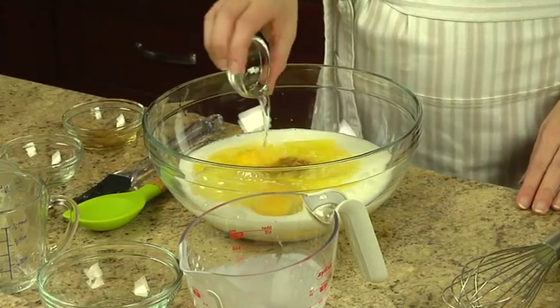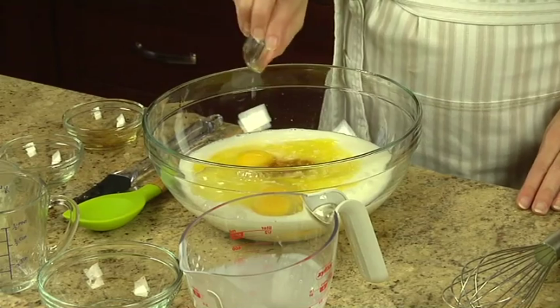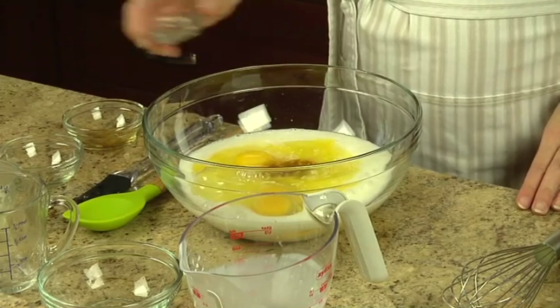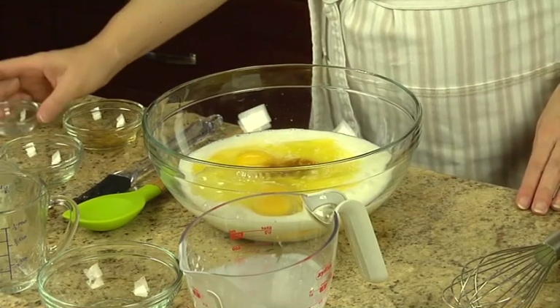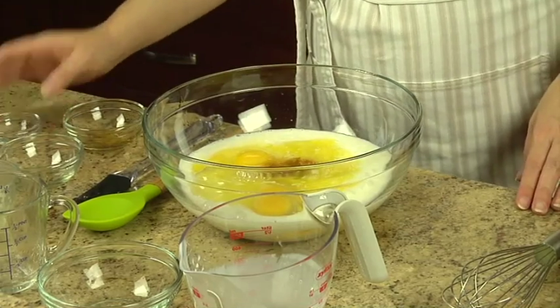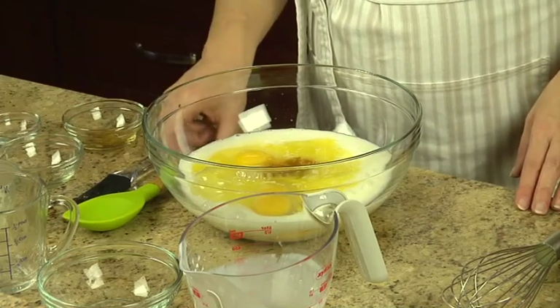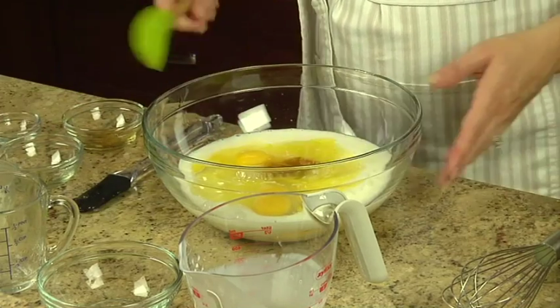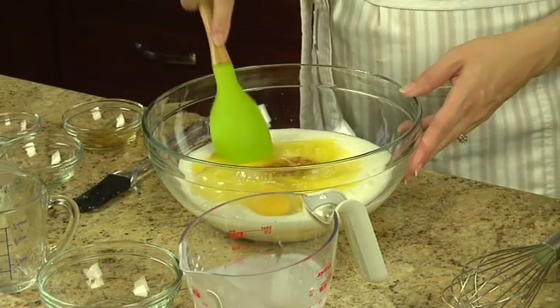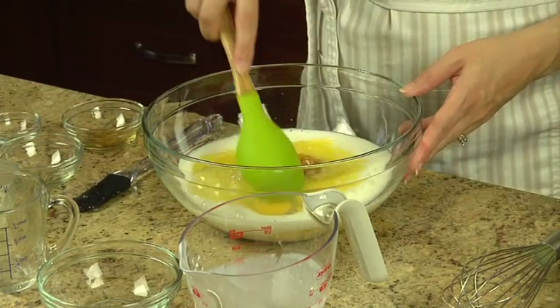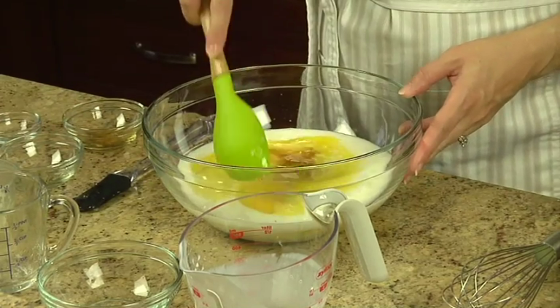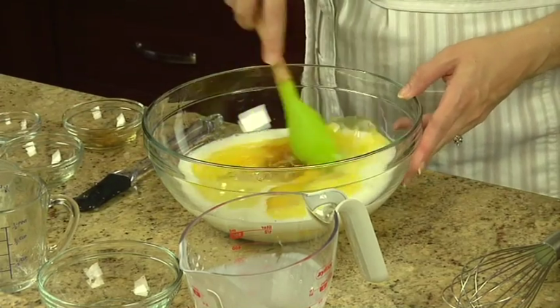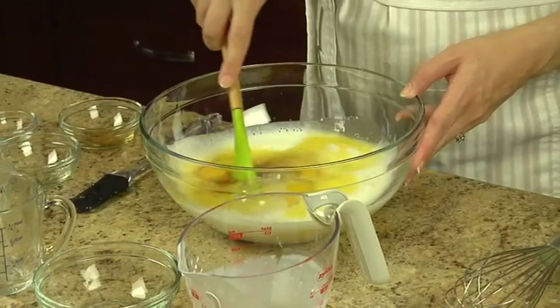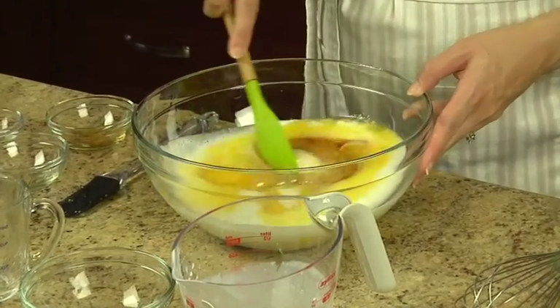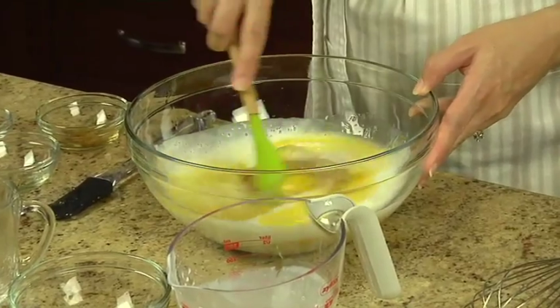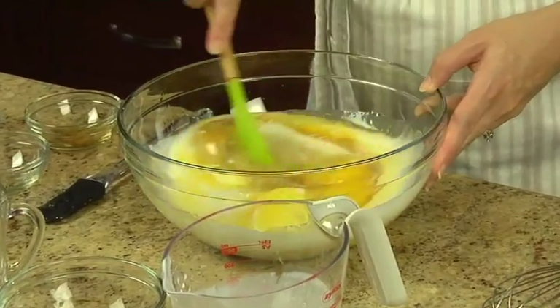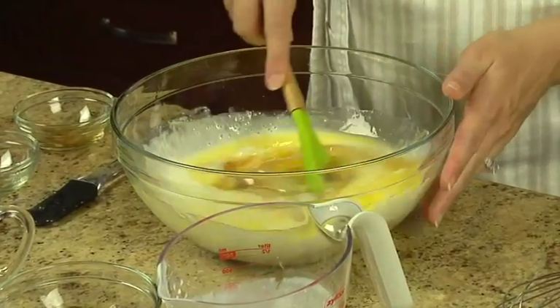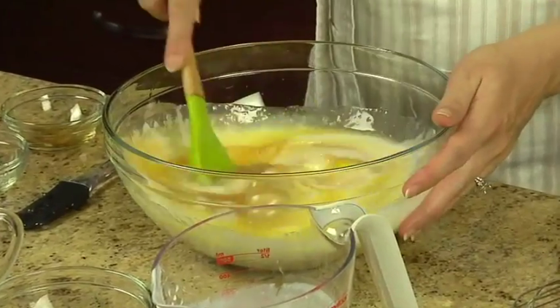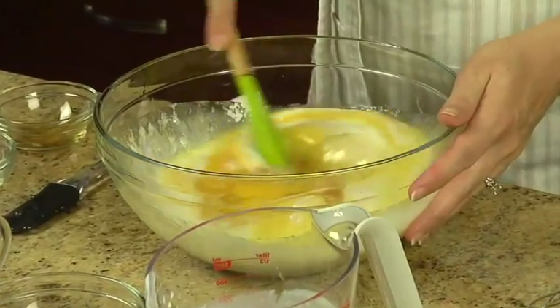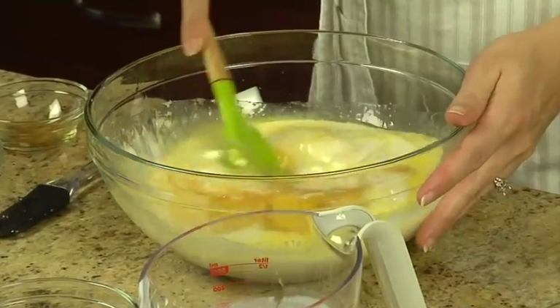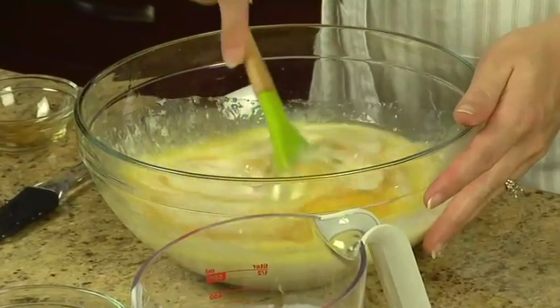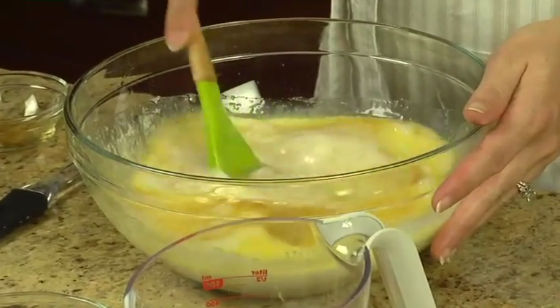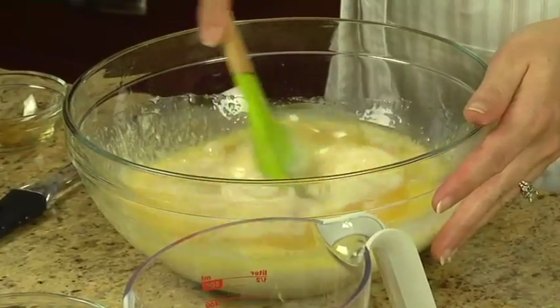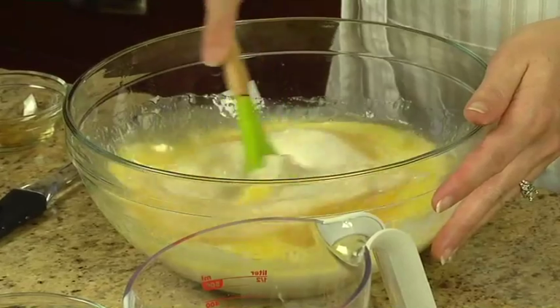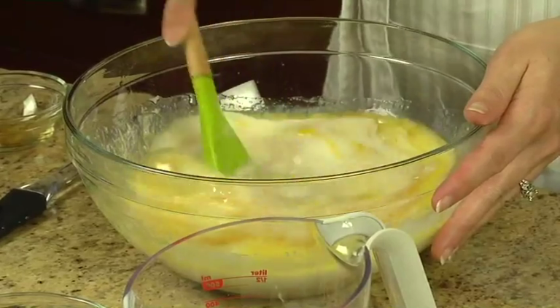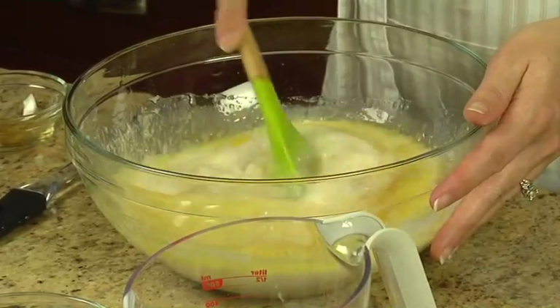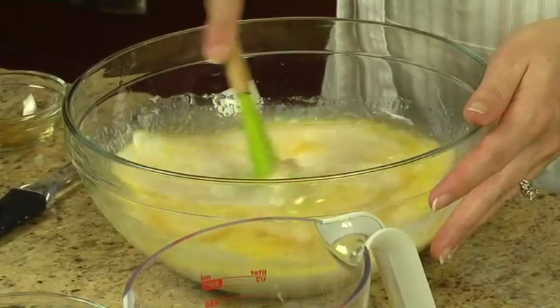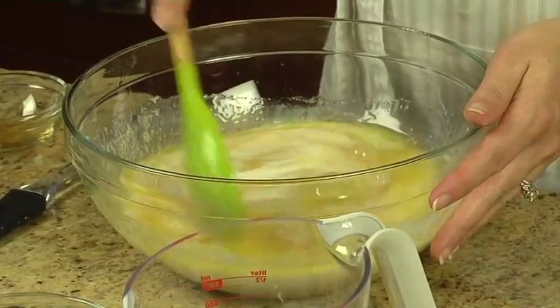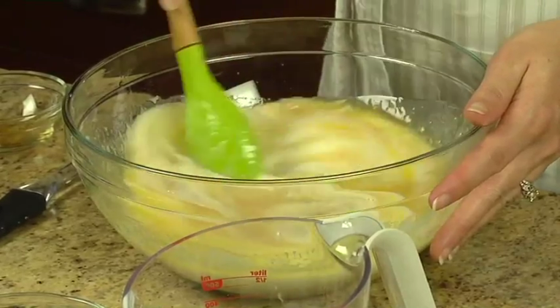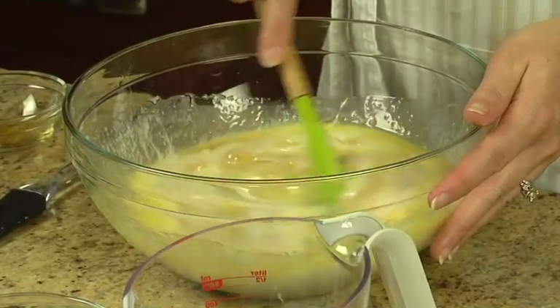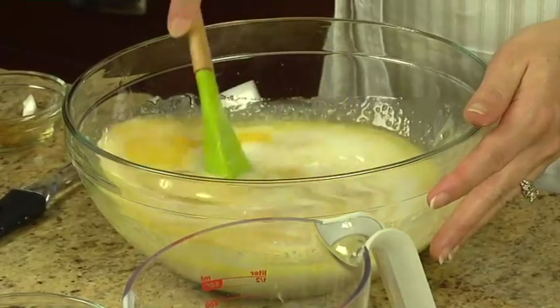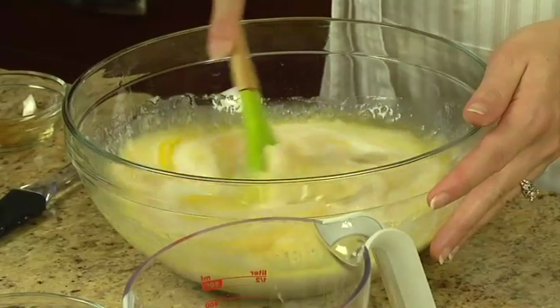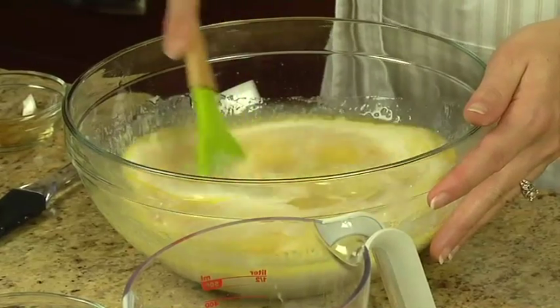You can also use sour milk in place of buttermilk. To make it, combine one and one-fourth teaspoons of lemon juice or vinegar with enough low-fat milk to measure one and one-third cups. Let it stand for five minutes.